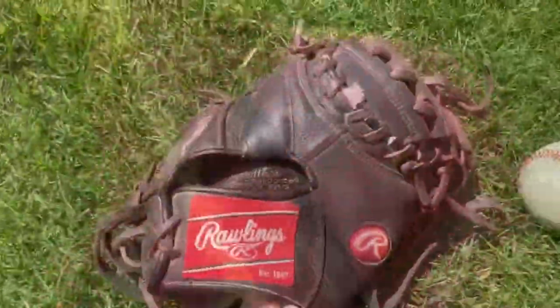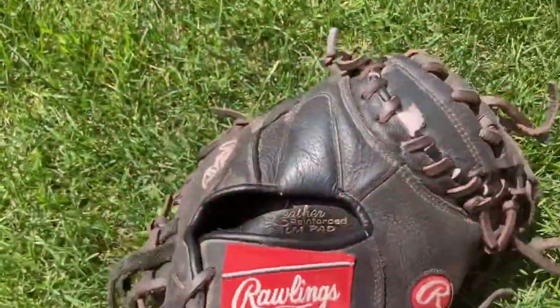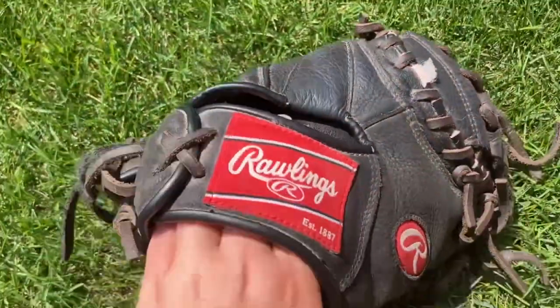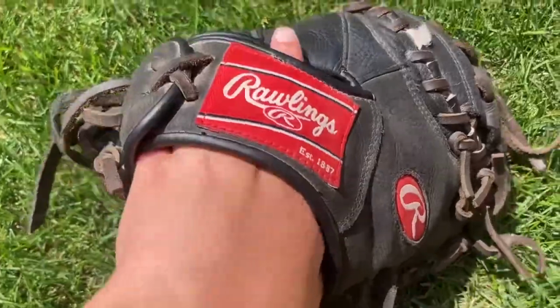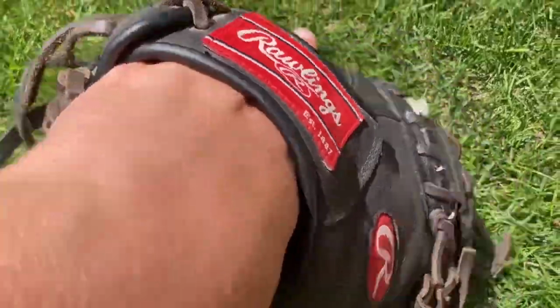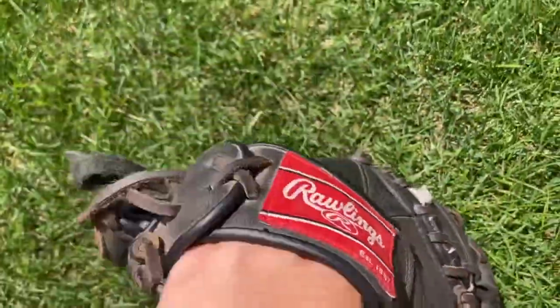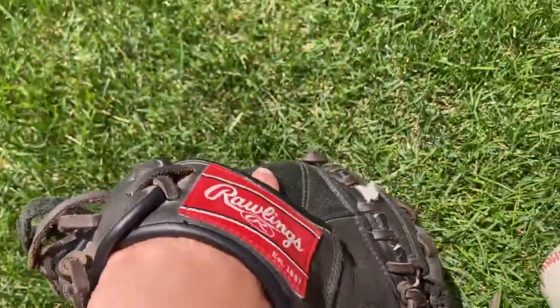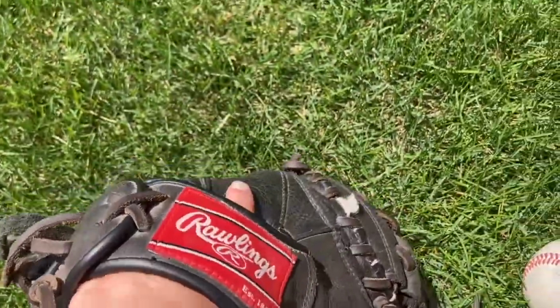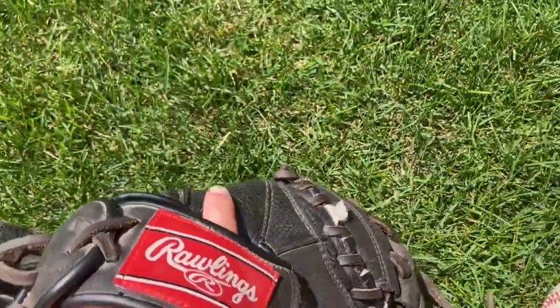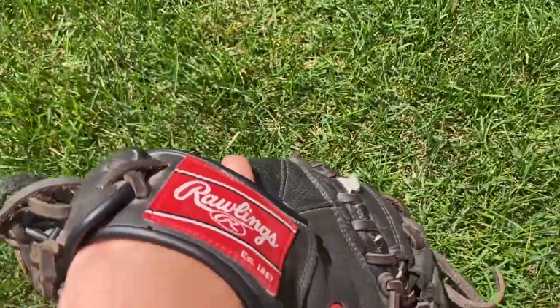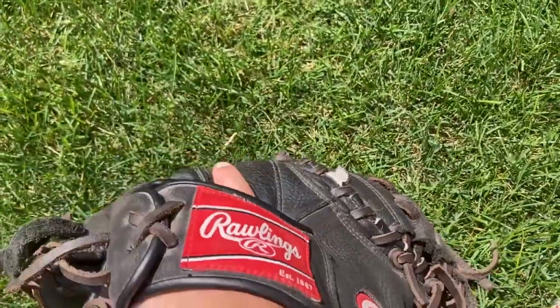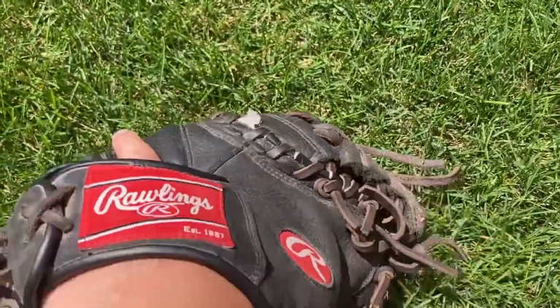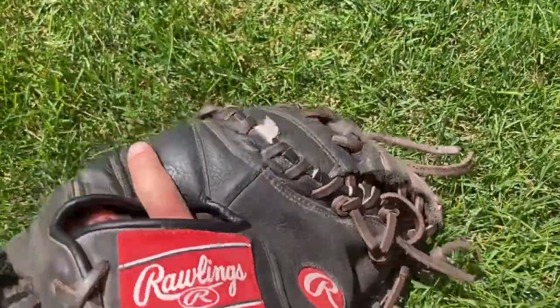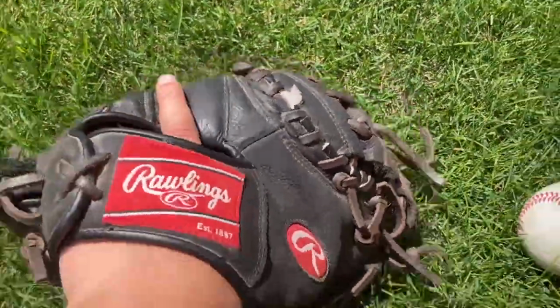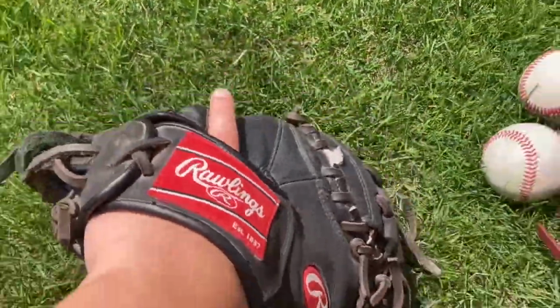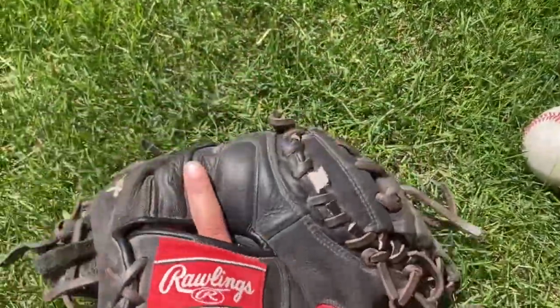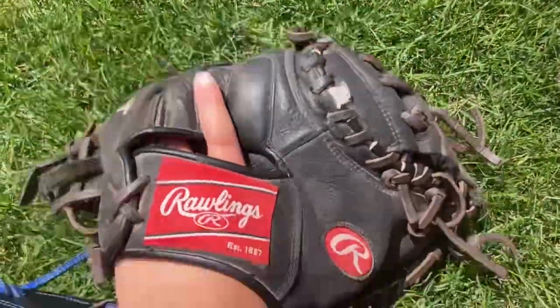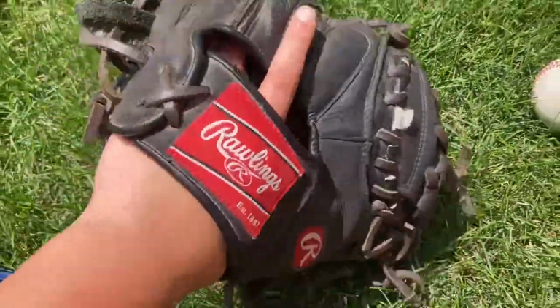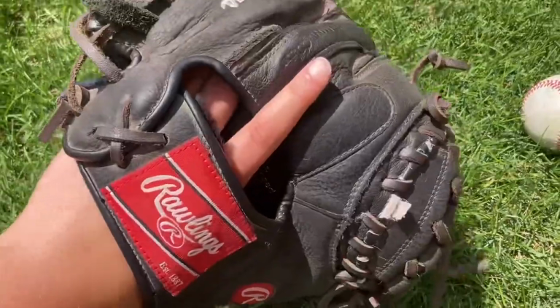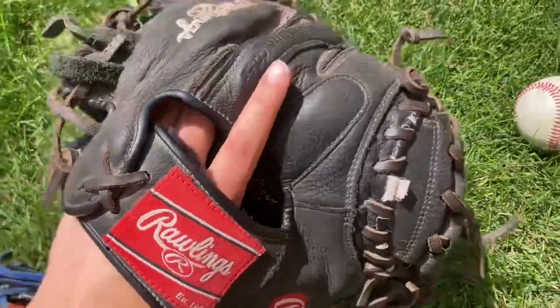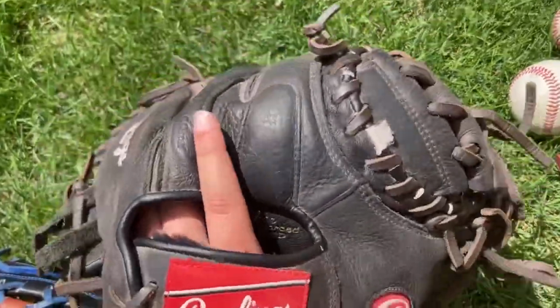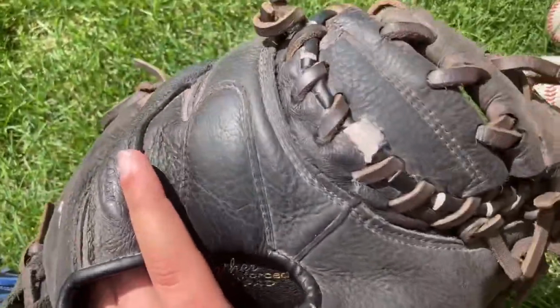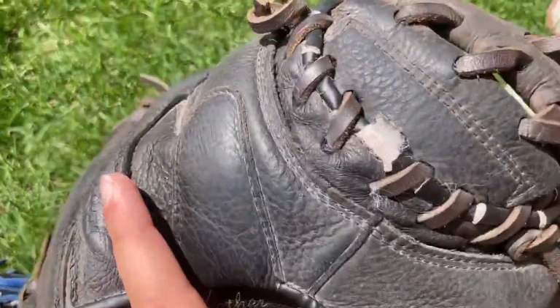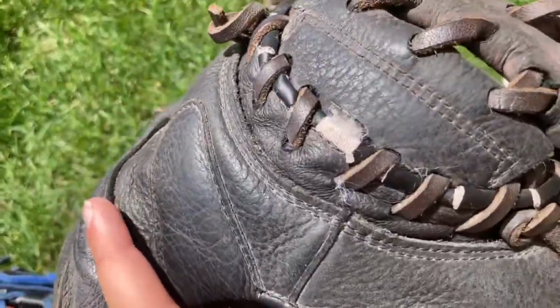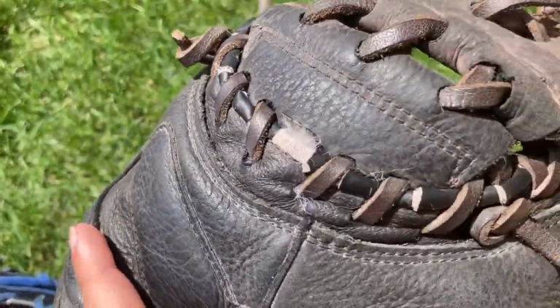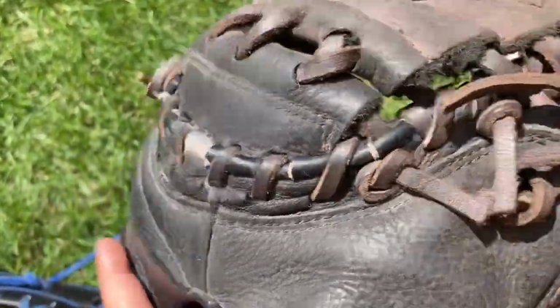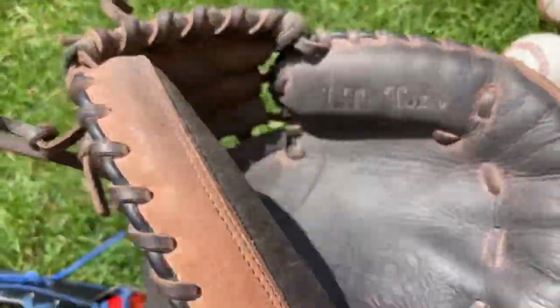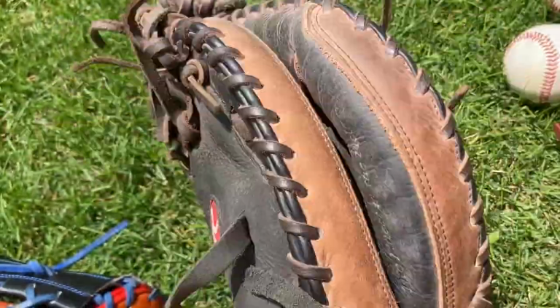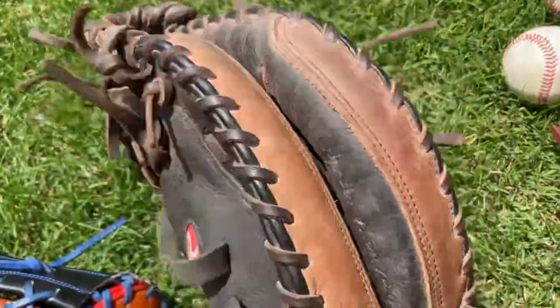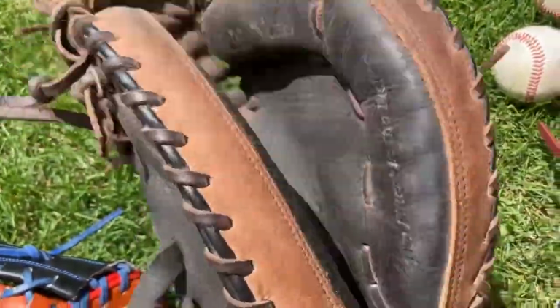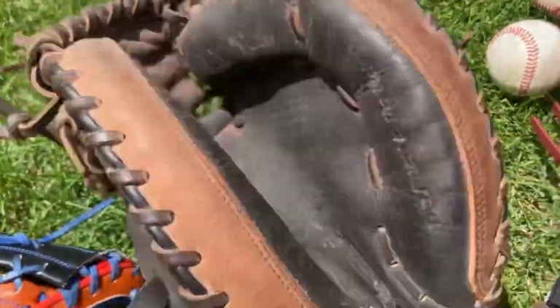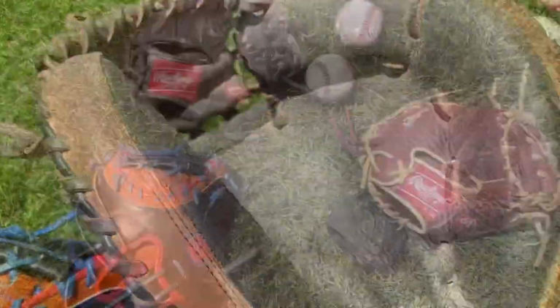Low-end gloves such as this one — the Rawlings Premium Series — are going to be super soft, ready to go right when you get them. They're not gonna last as long and they're gonna bust in some spots, but they'll get the job done.